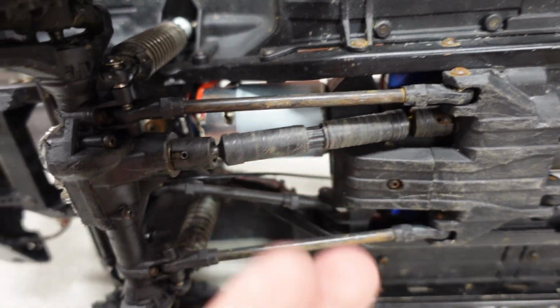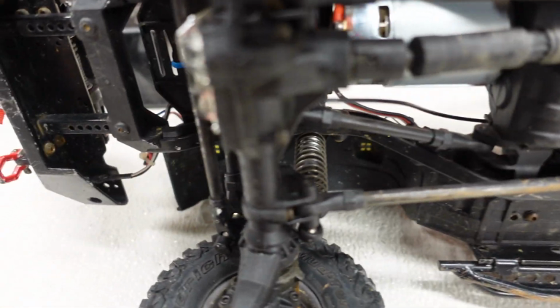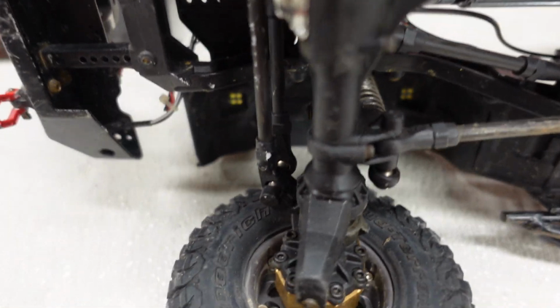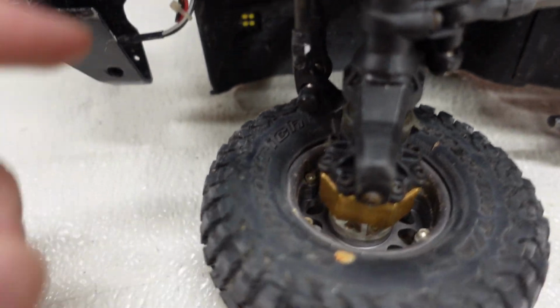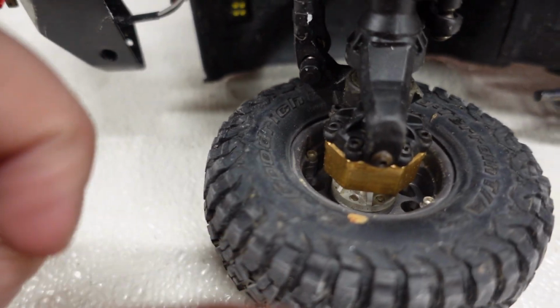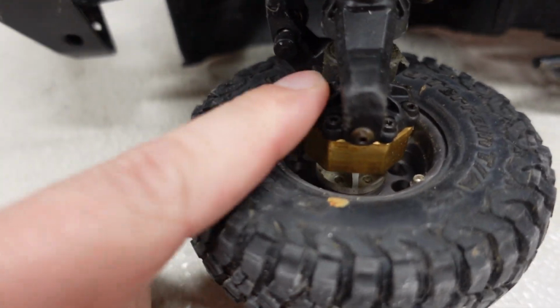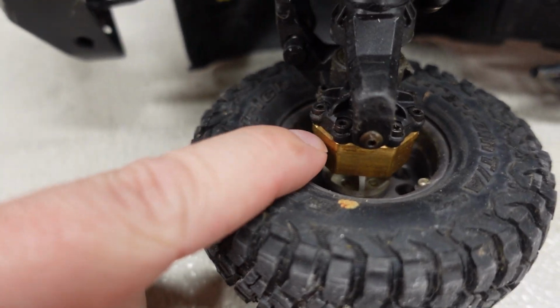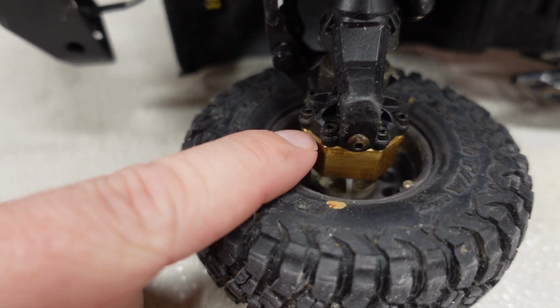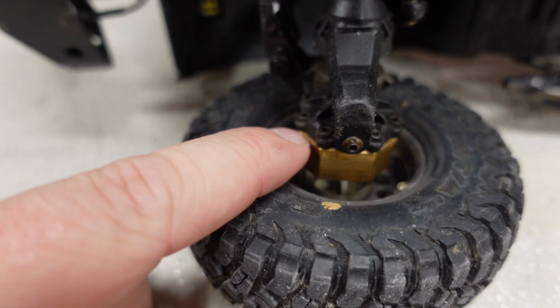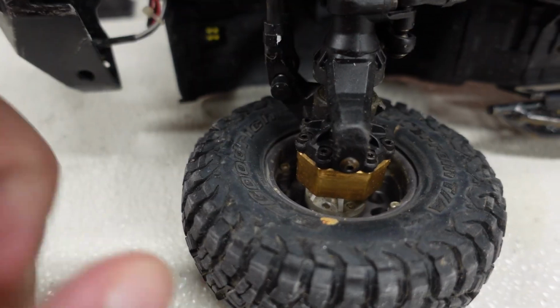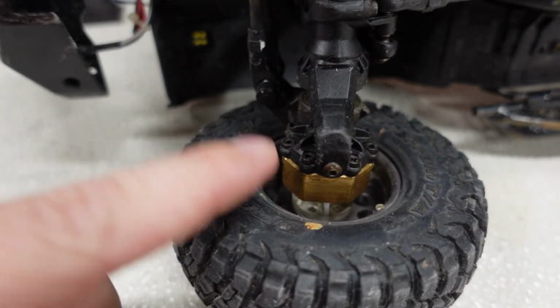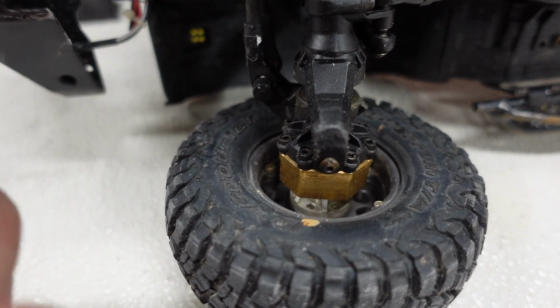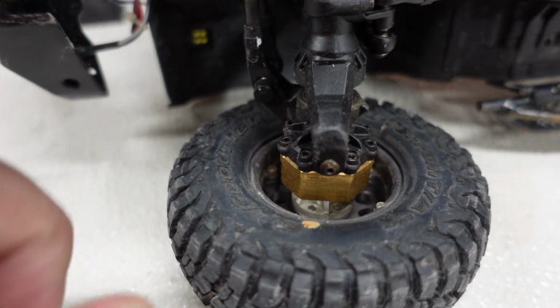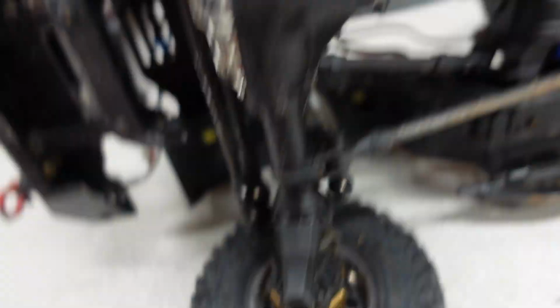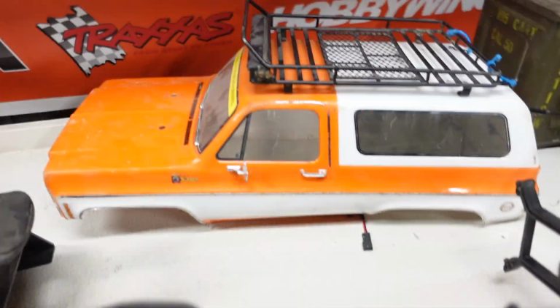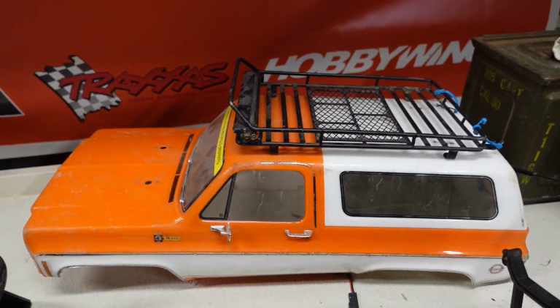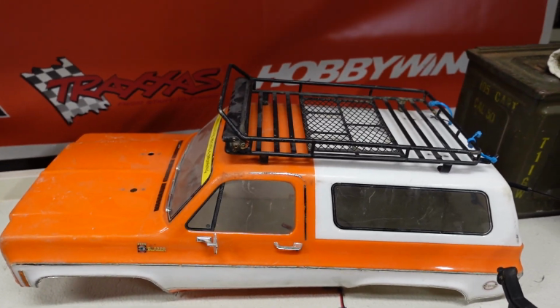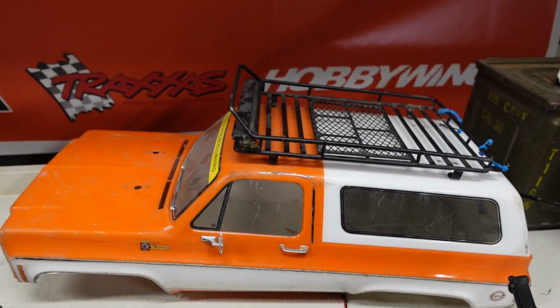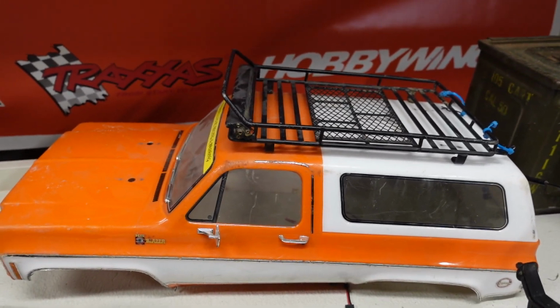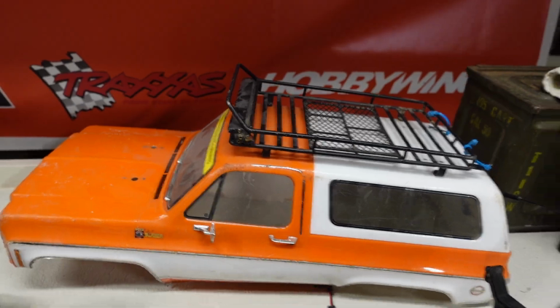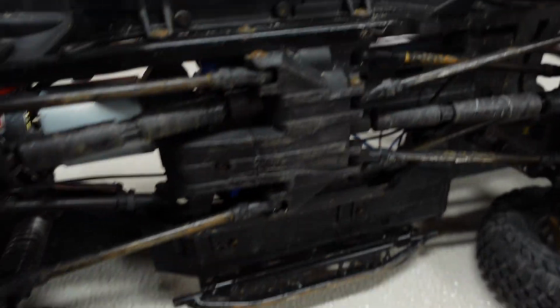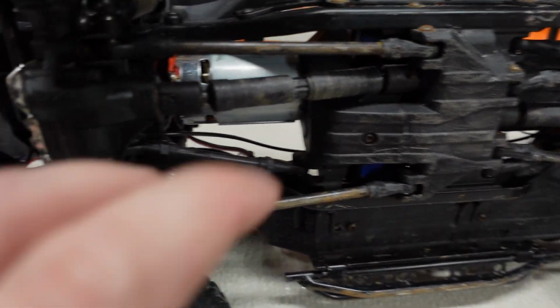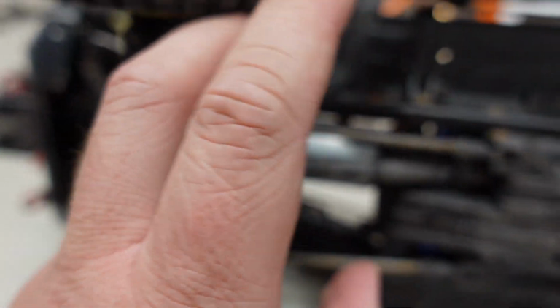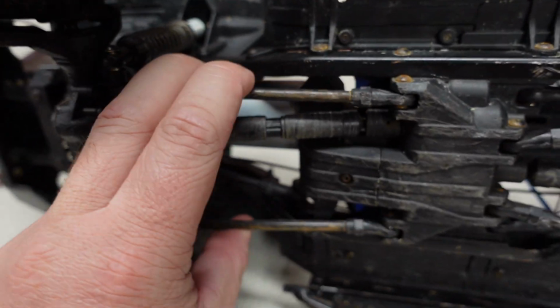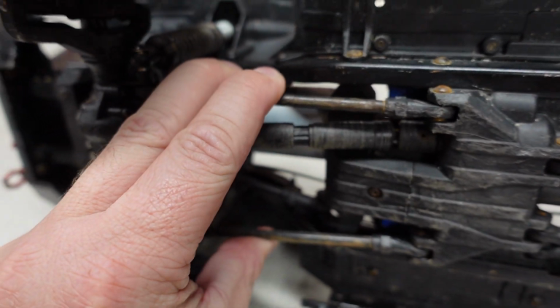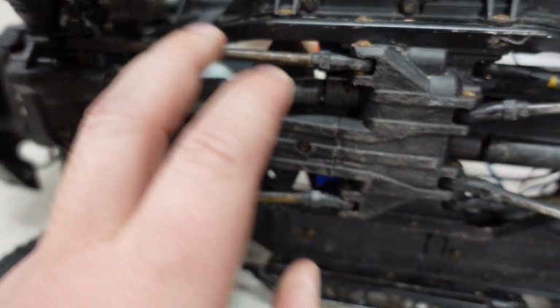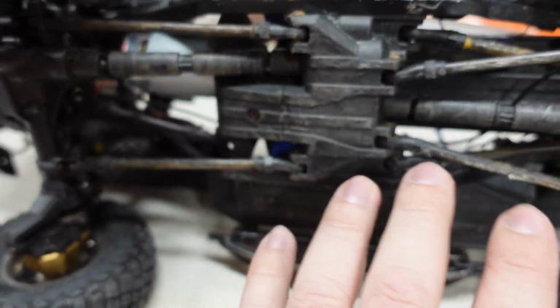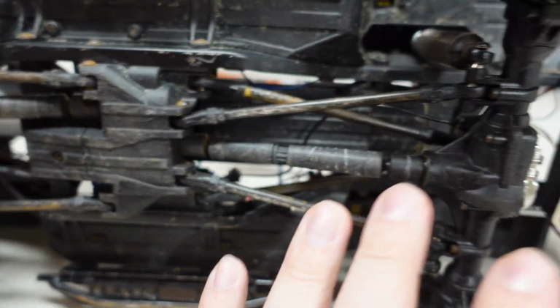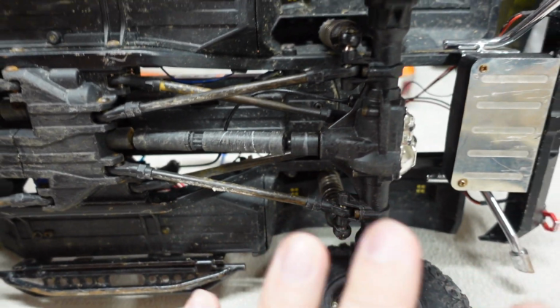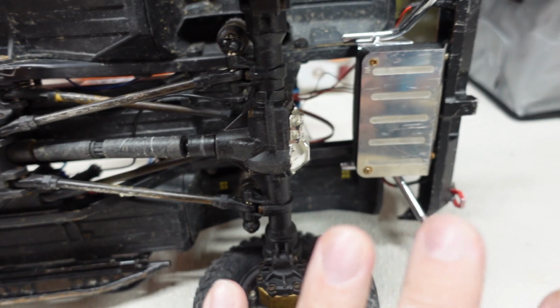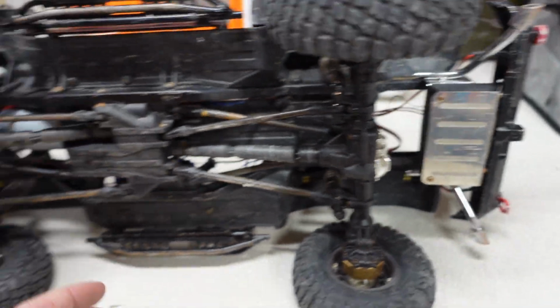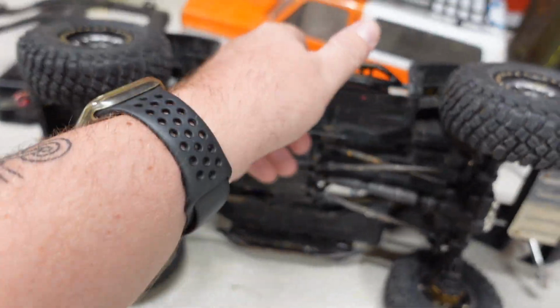It's all plastic still. I have brass weights on the axles — those are the only upgrades on the axles, to counteract the heavy metal roof rack. The arms and everything else are still pretty much stock on this truck.